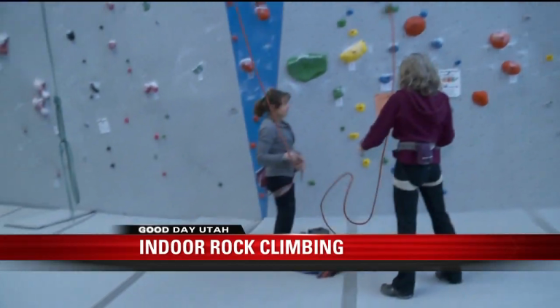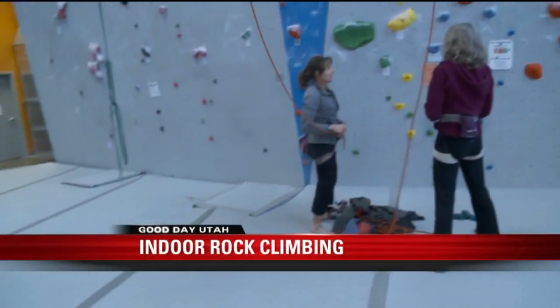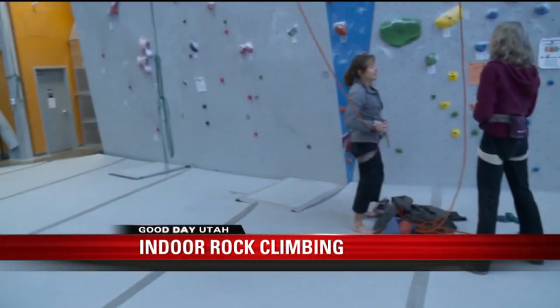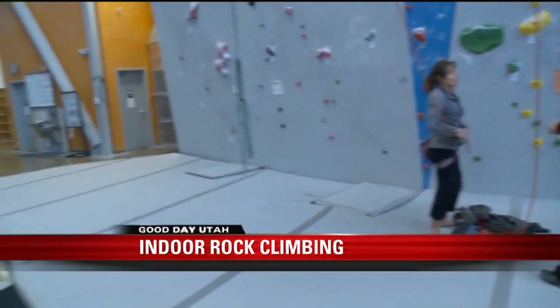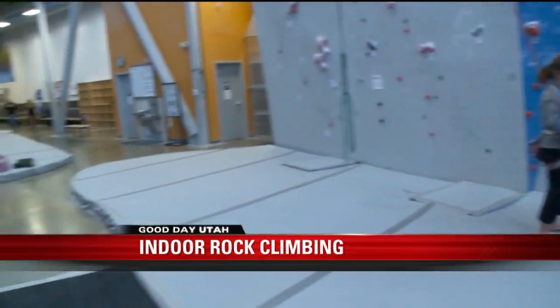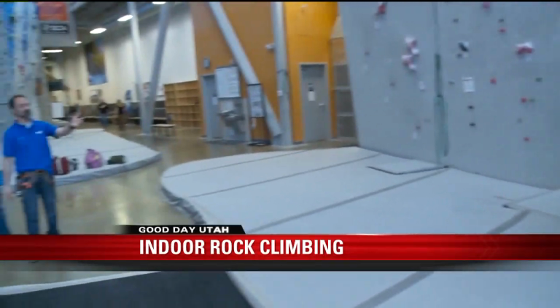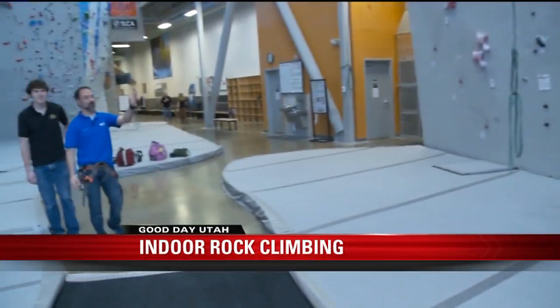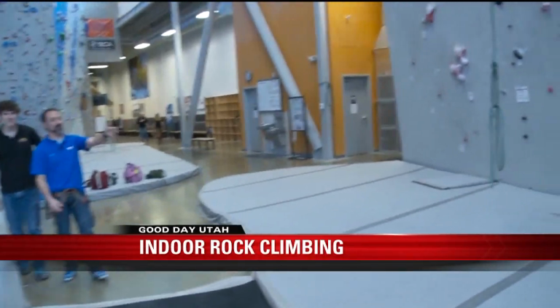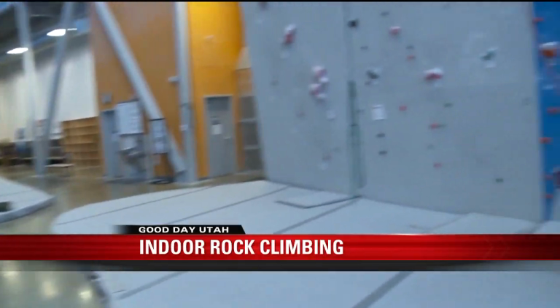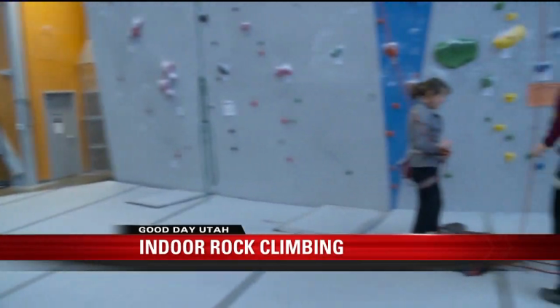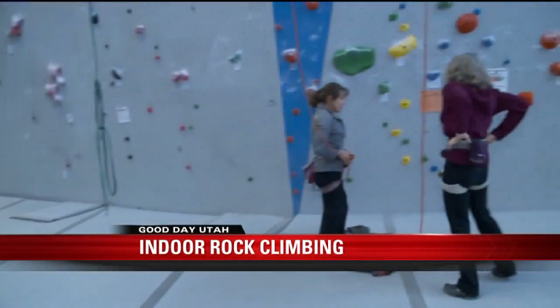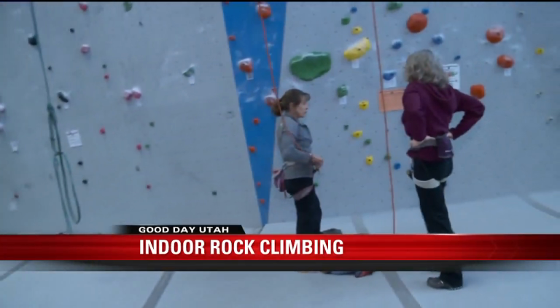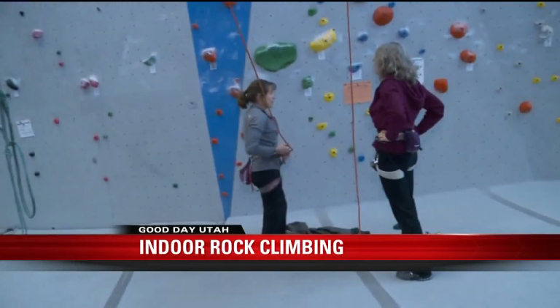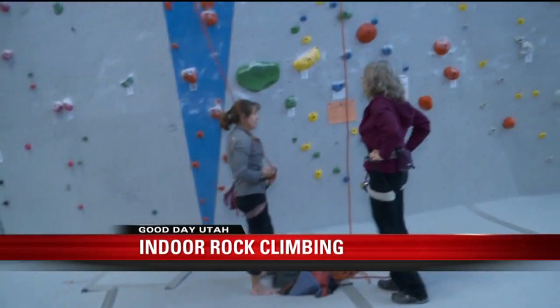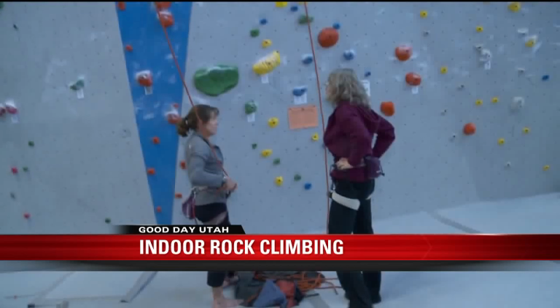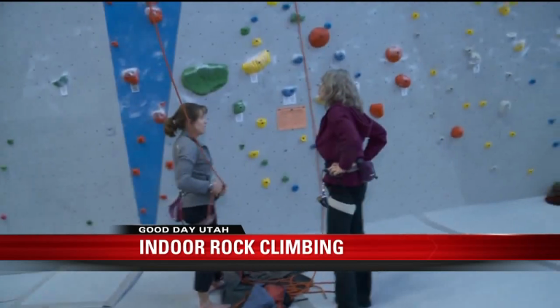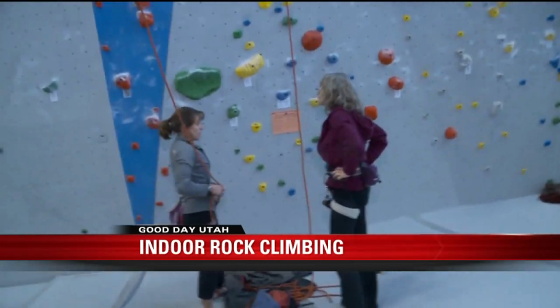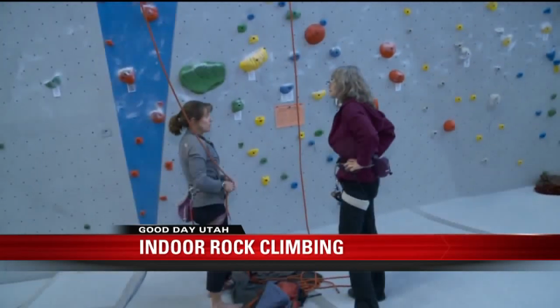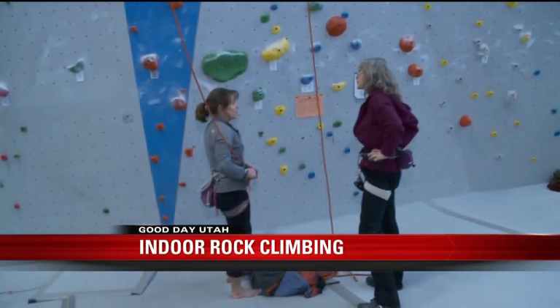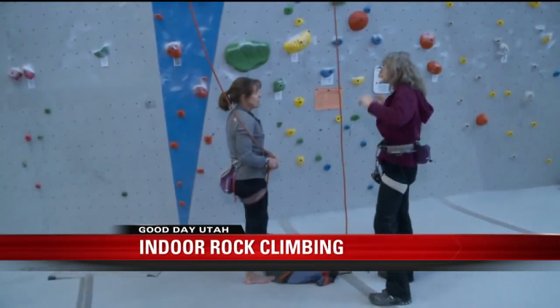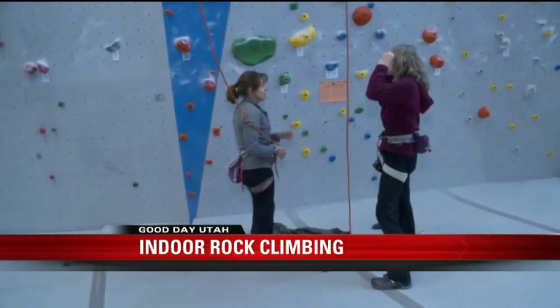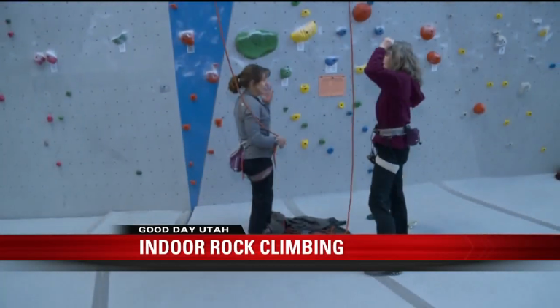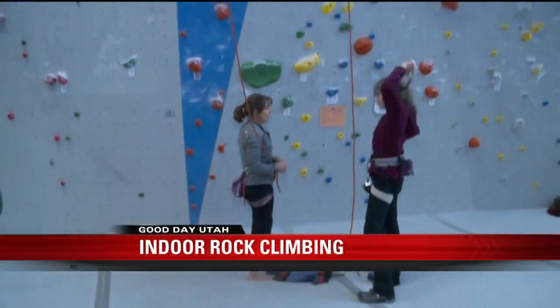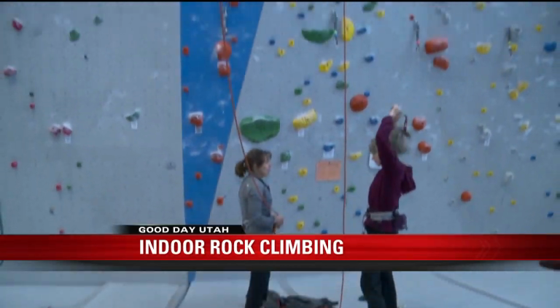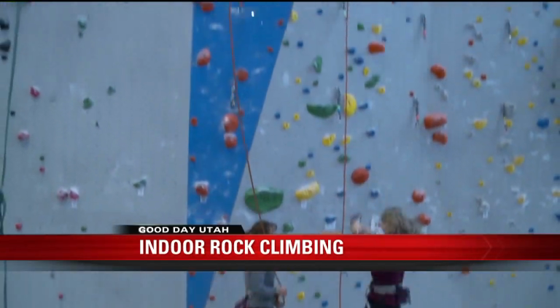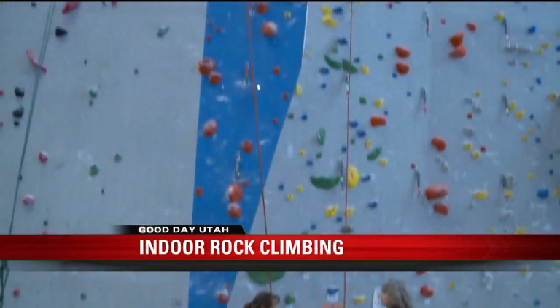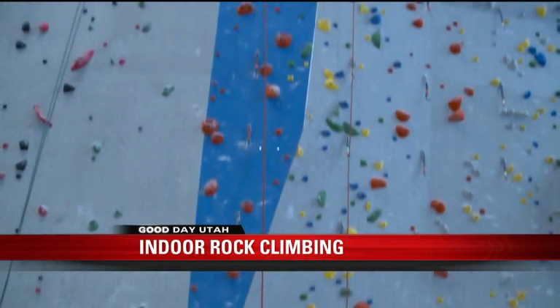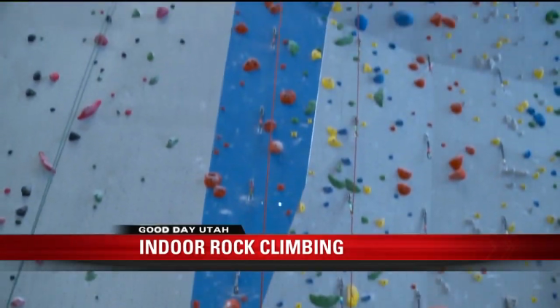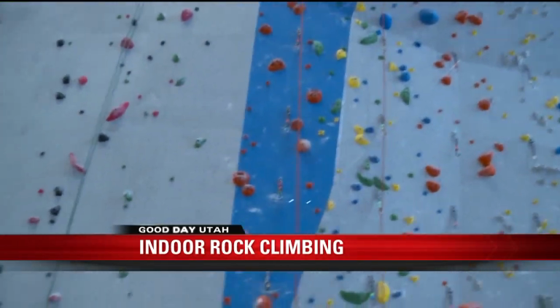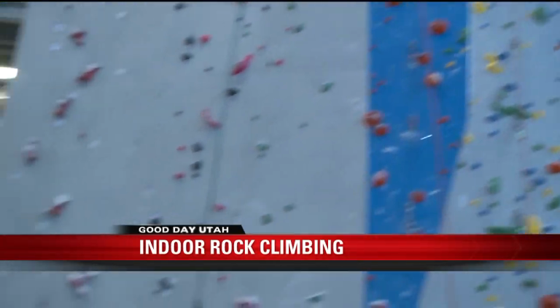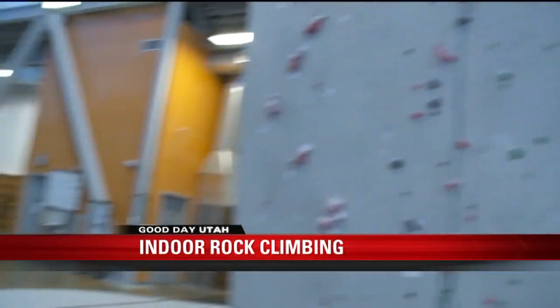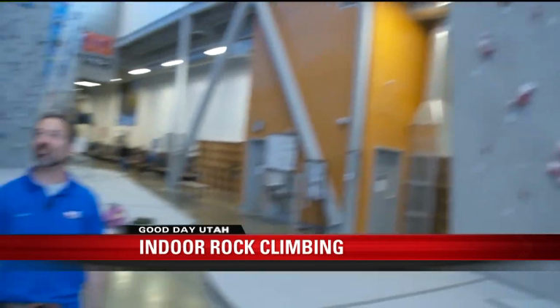And this just looks really cool — this is awesome. The belayers and all that. Keep that in mind, because you can go here and be totally safe and have a great time at Momentum Indoor Rock Climbing Gym.